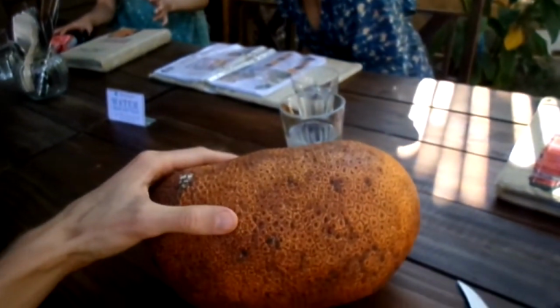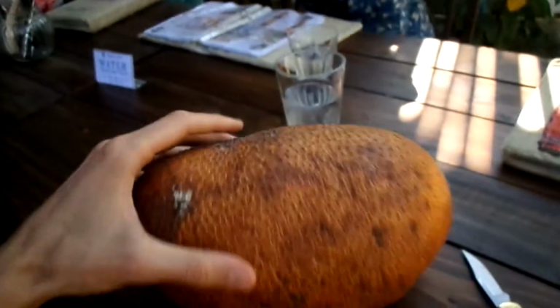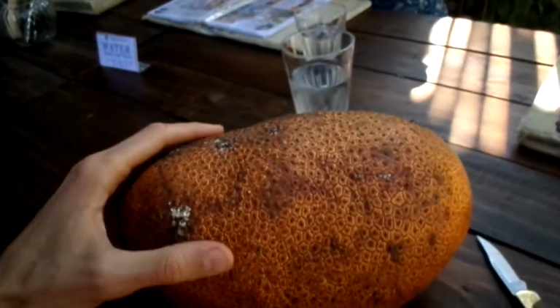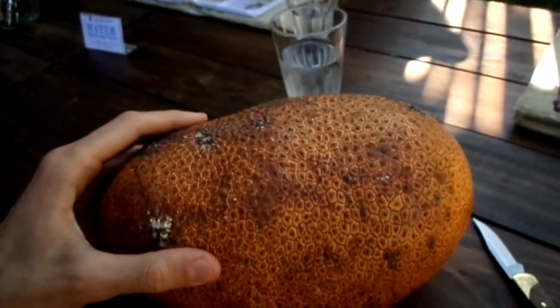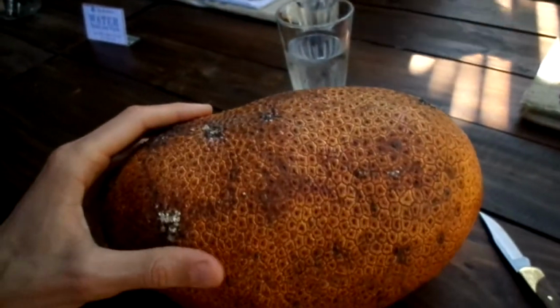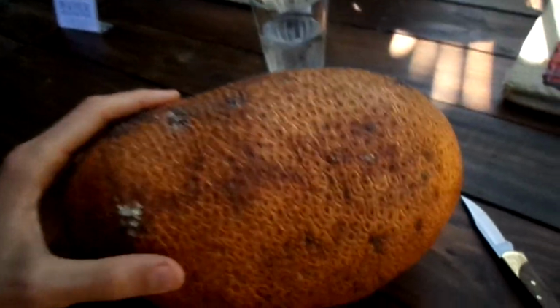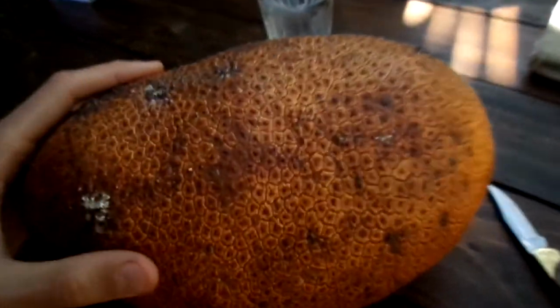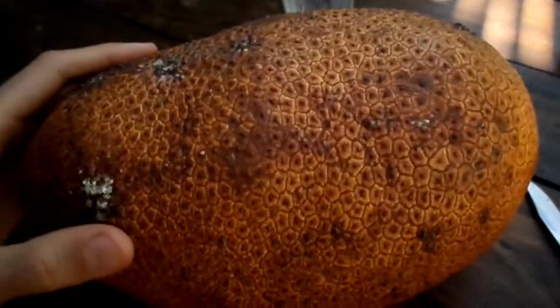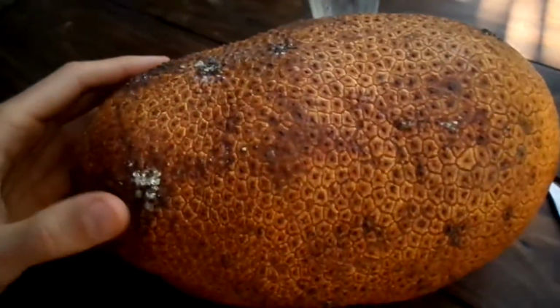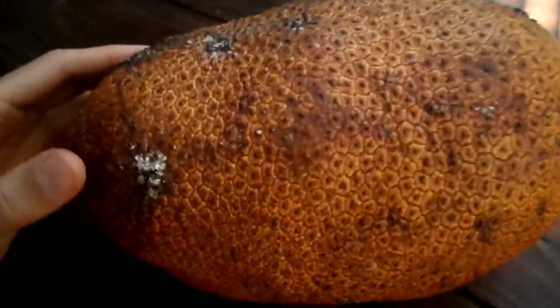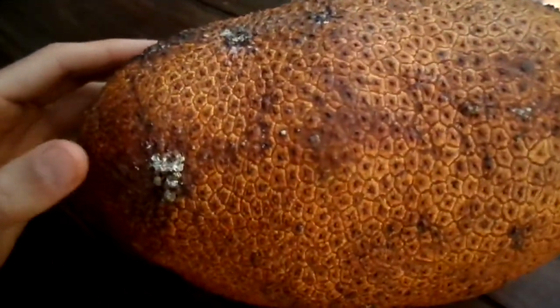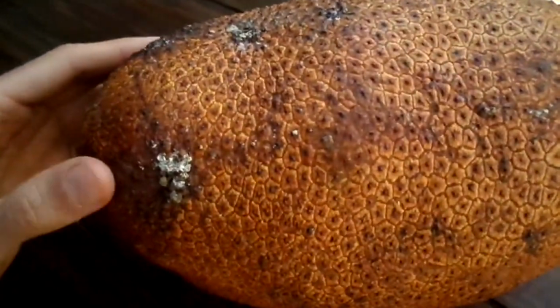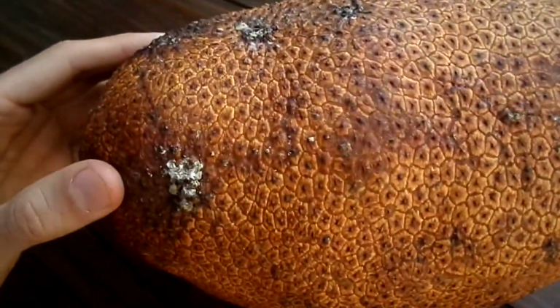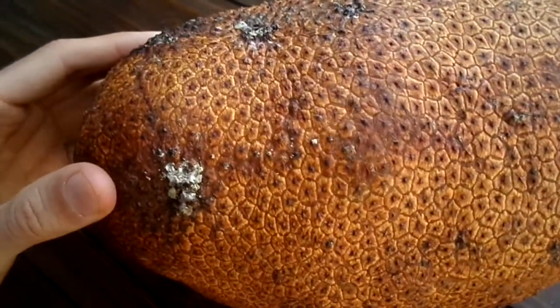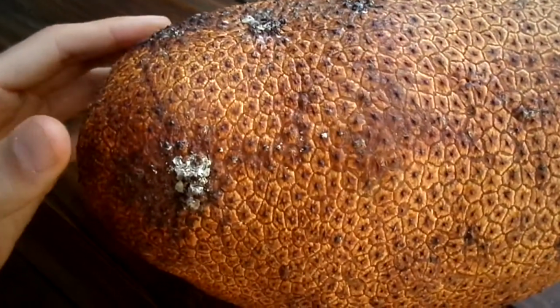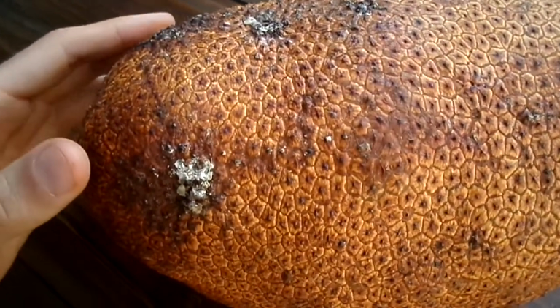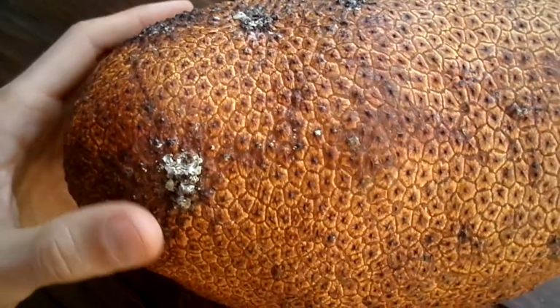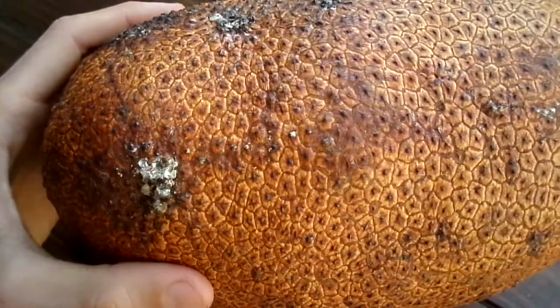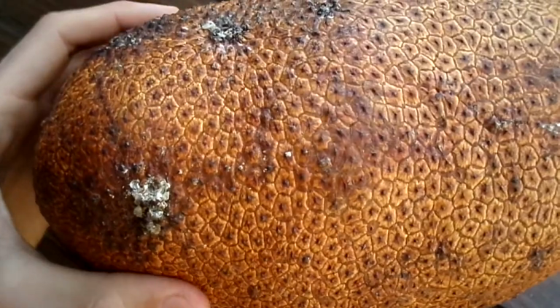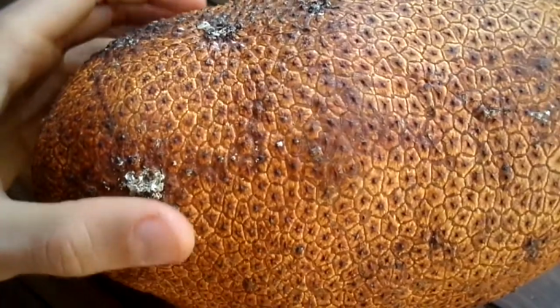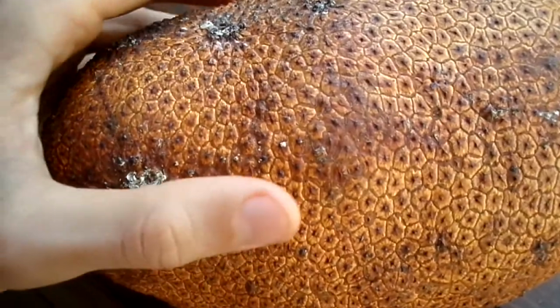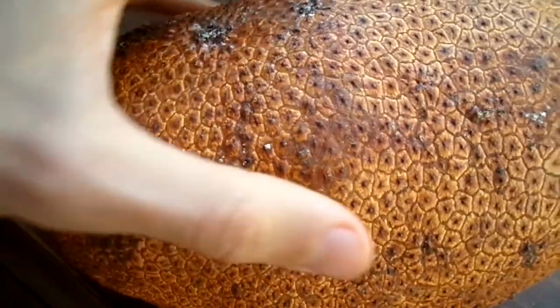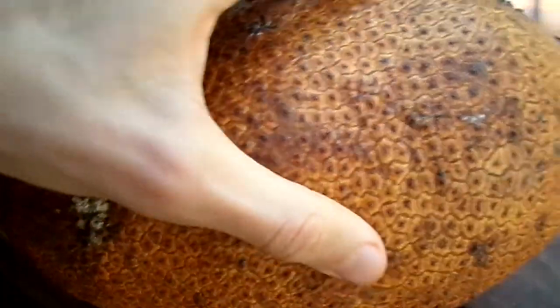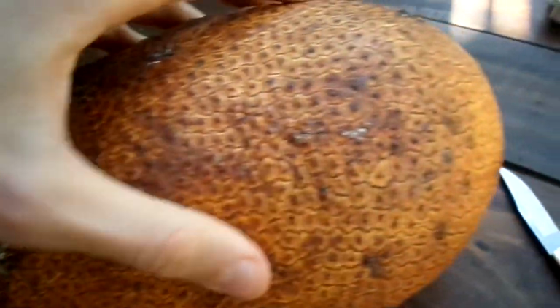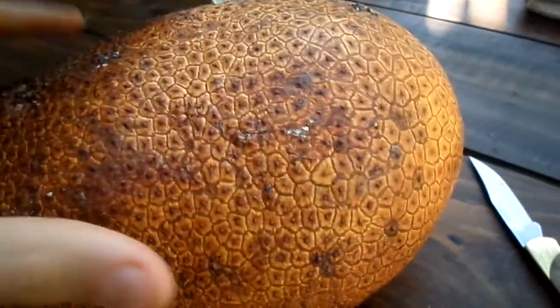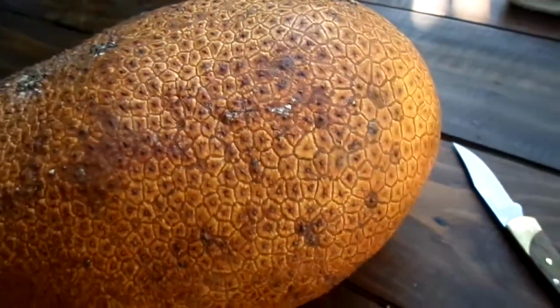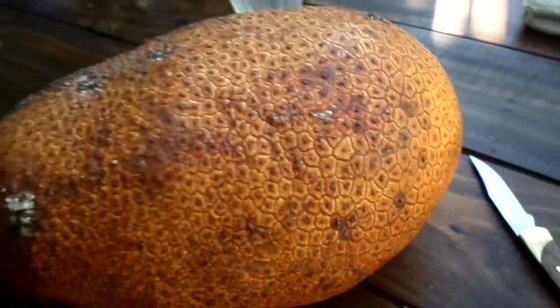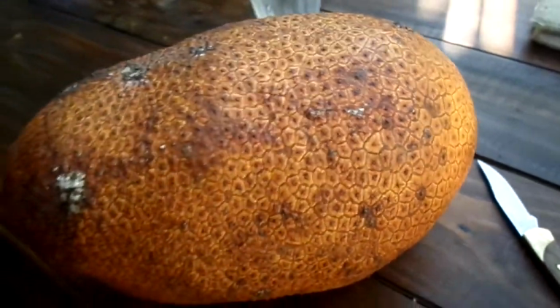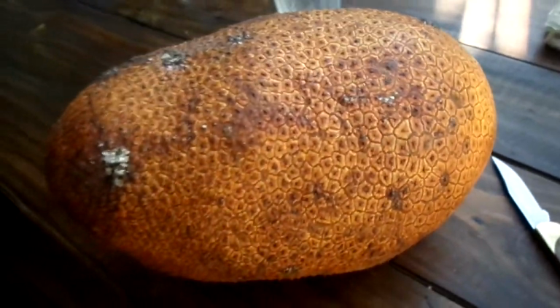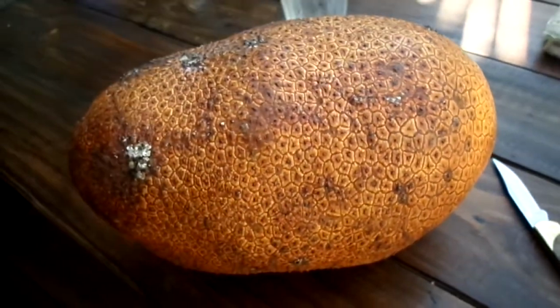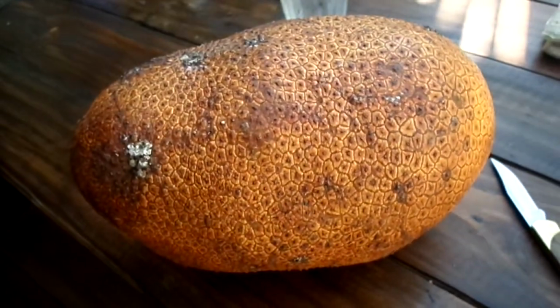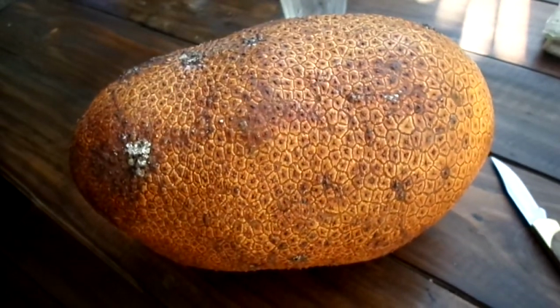I'm gonna eat this for breakfast. It smells unbelievable. If only there was like a nostril on the camera where you could smell it, that'd be amazing. I'm gonna open it now, okay, and I'll show you.